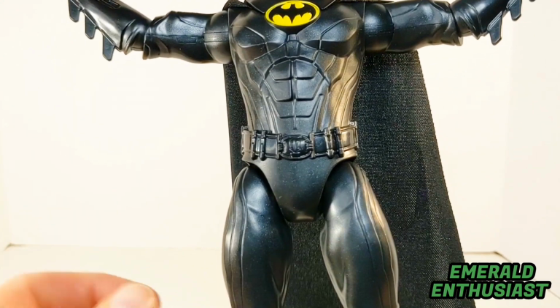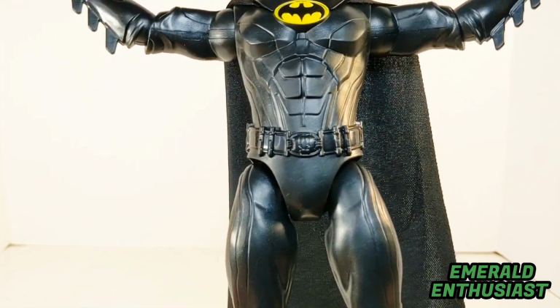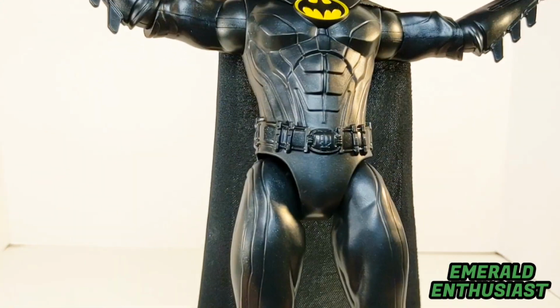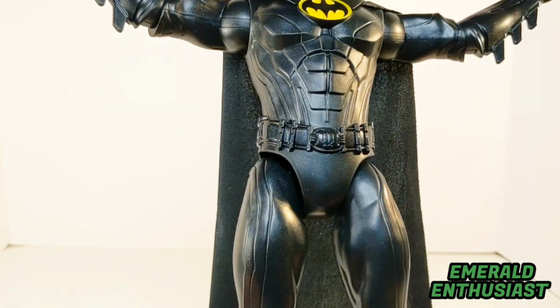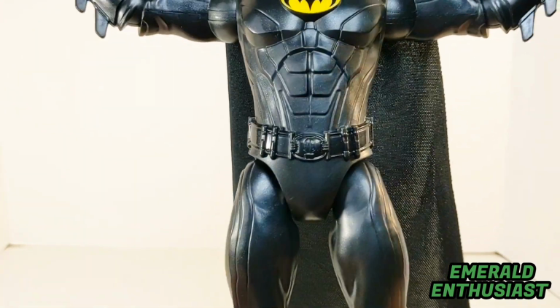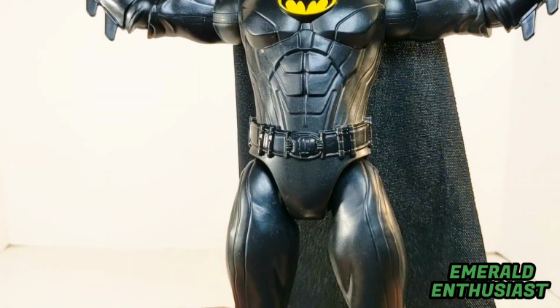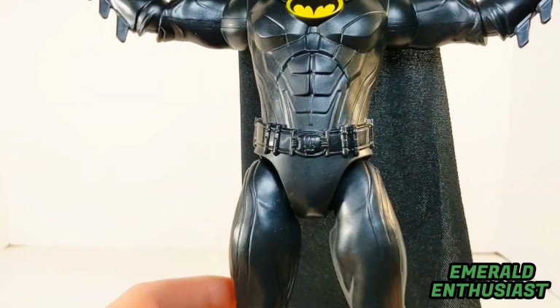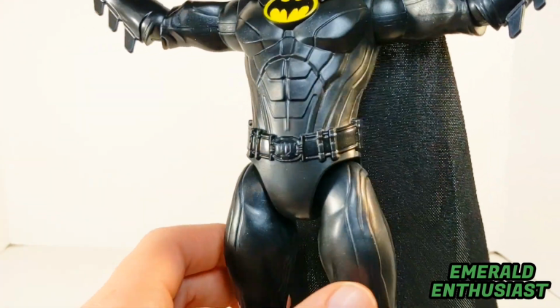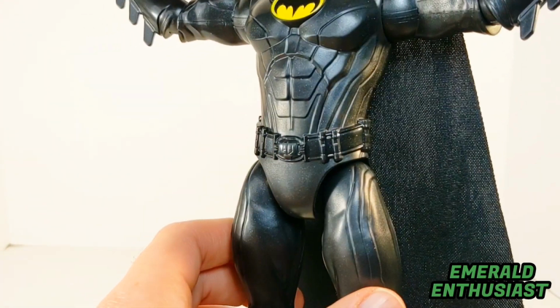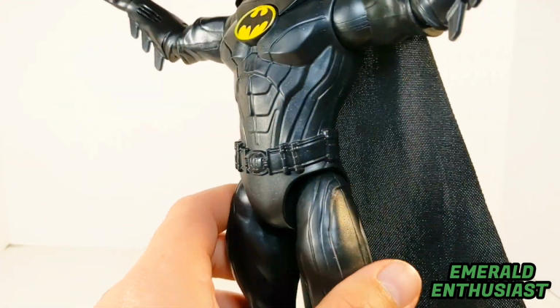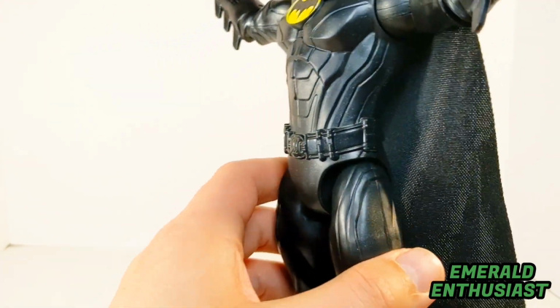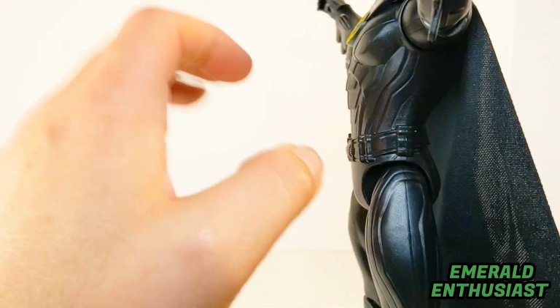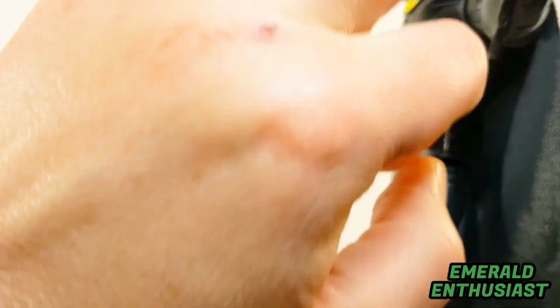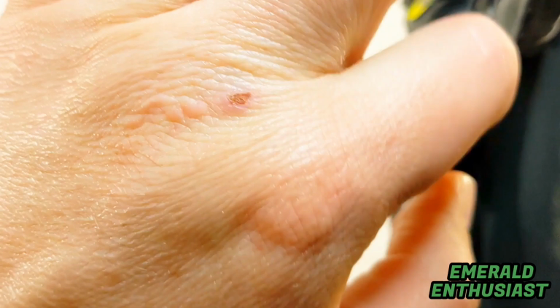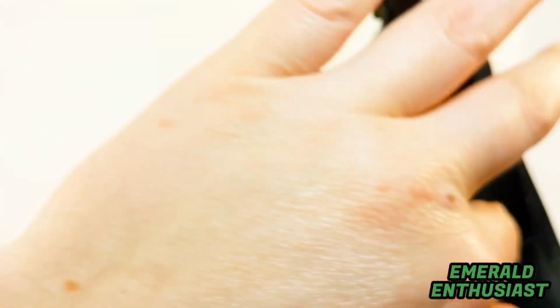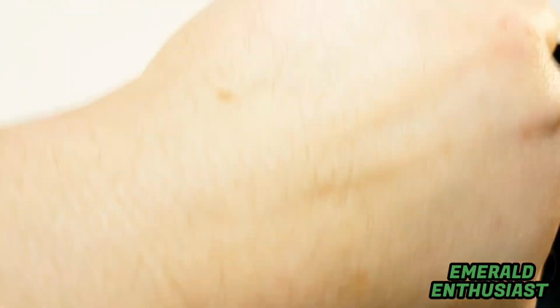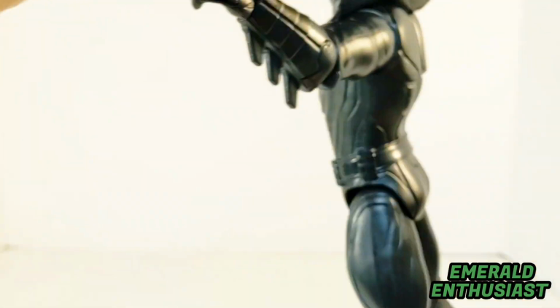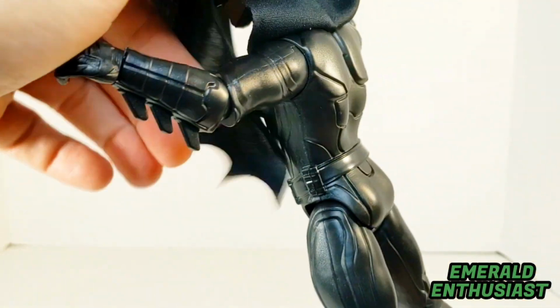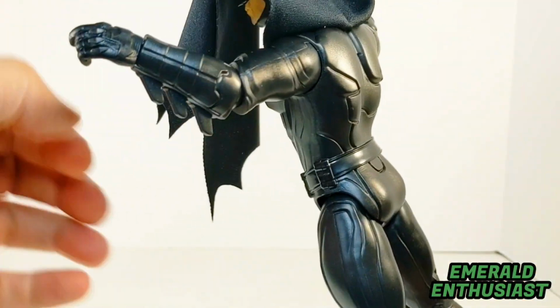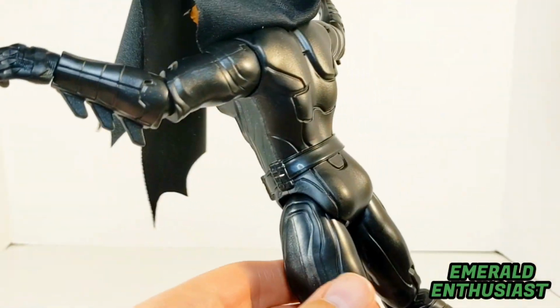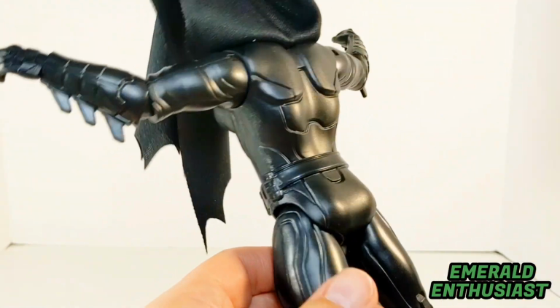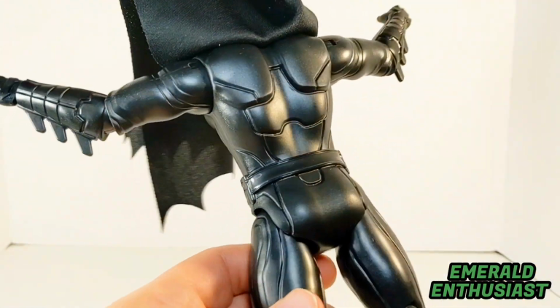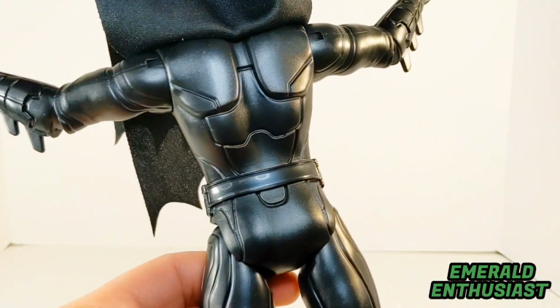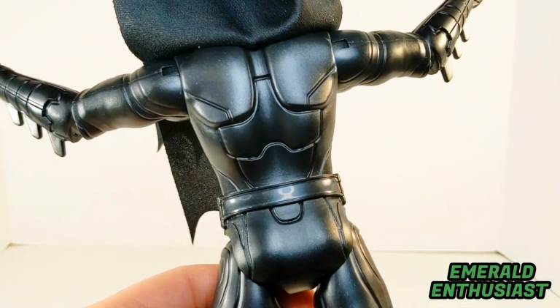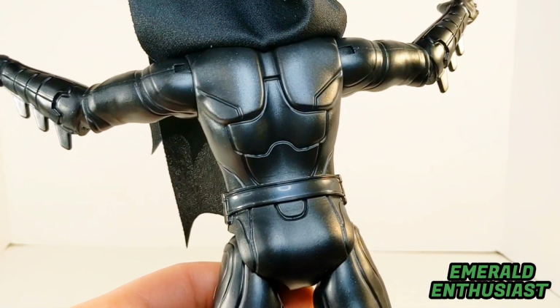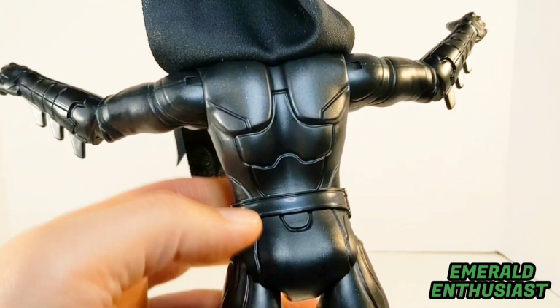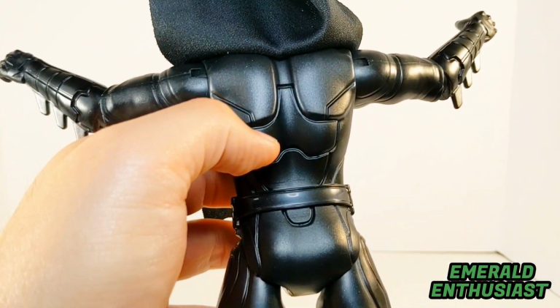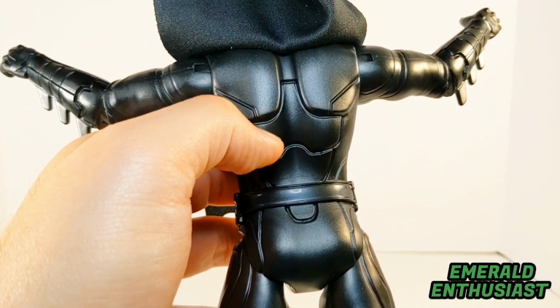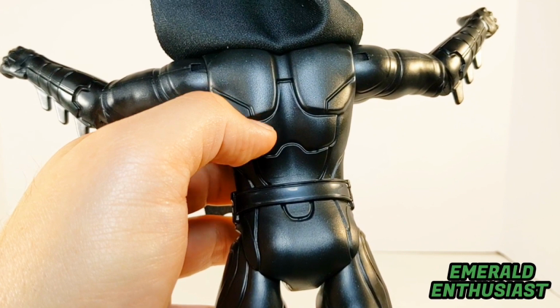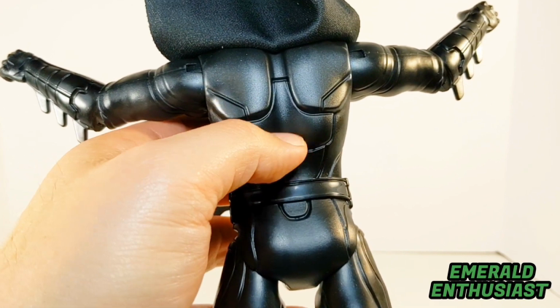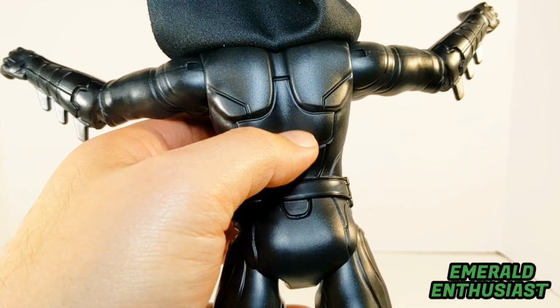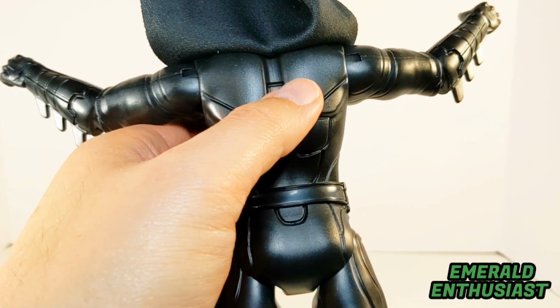It looks exactly the way that it should look. I did notice that the belt is not painted — I thought it should be a gold color — but then I looked at some of the newer McFarland figures from the Flash movie and the belt is black, so perhaps that's not a mistake. This might be a newer version of the Batman suit.